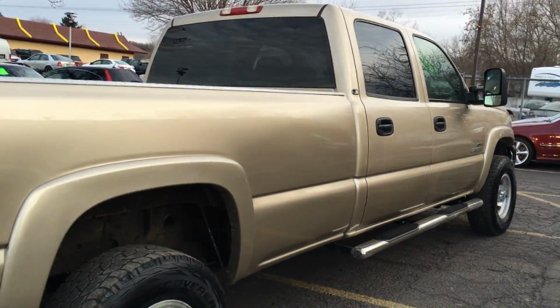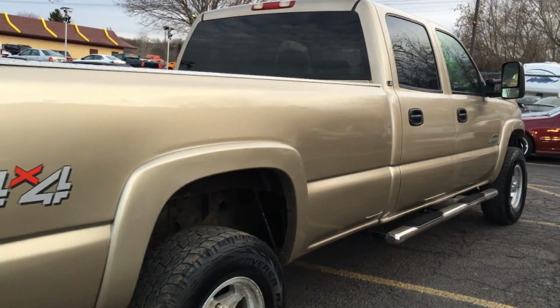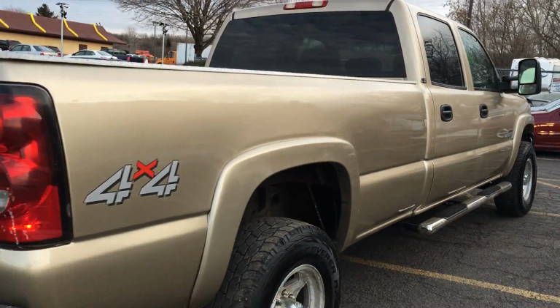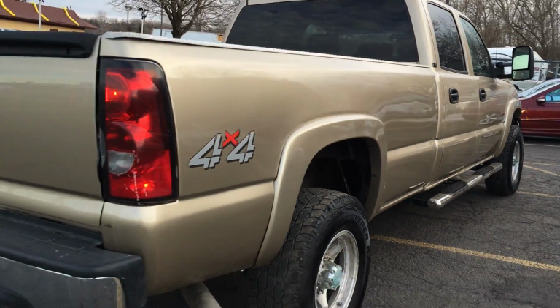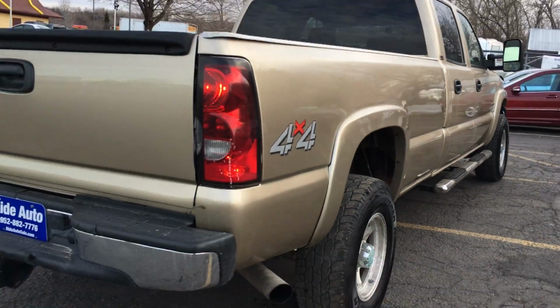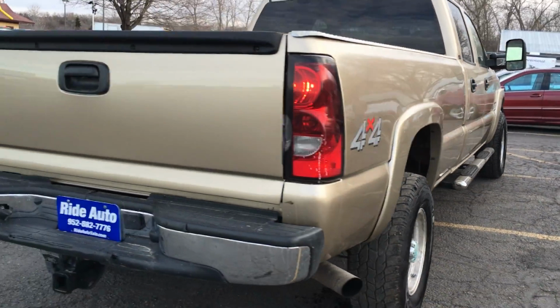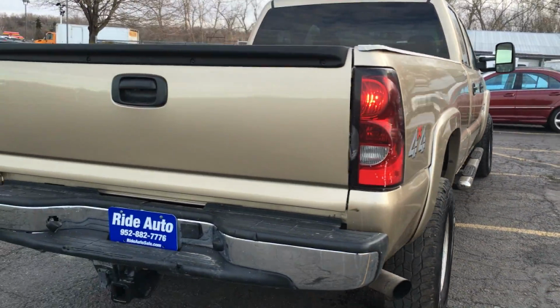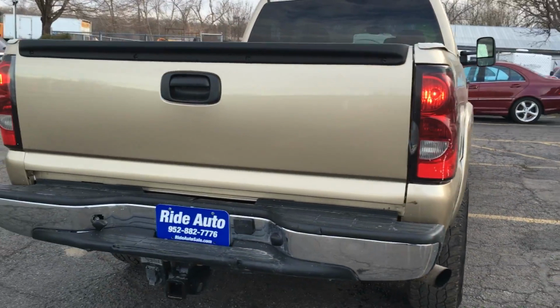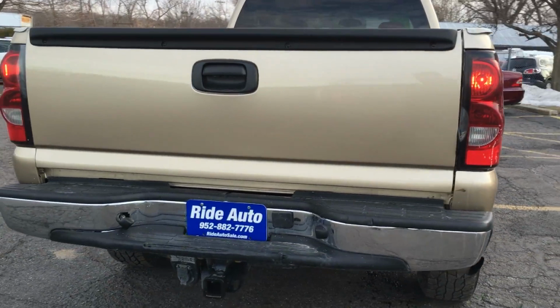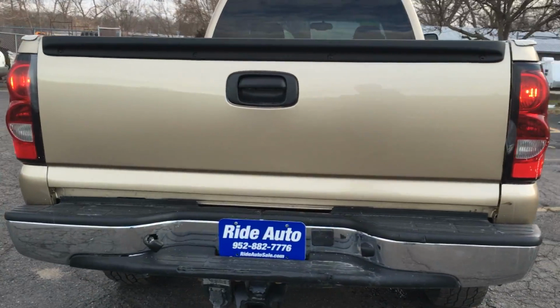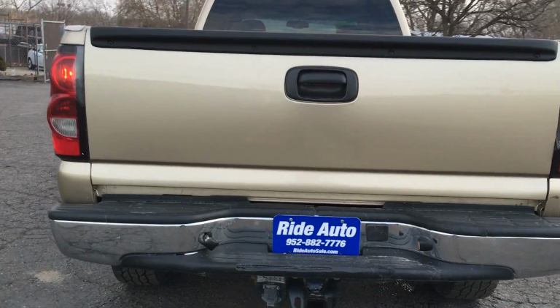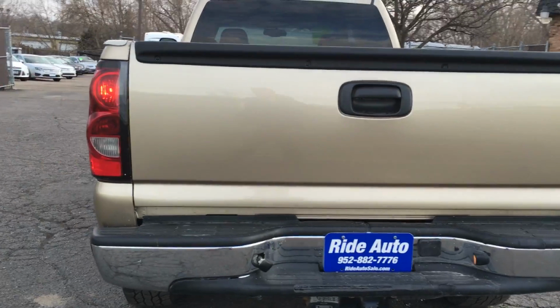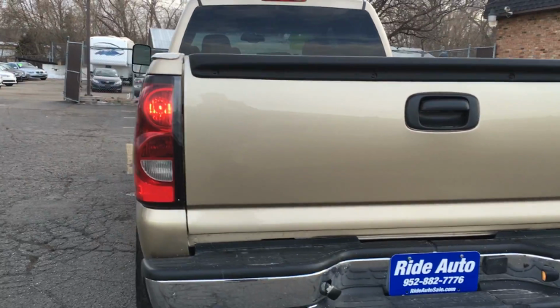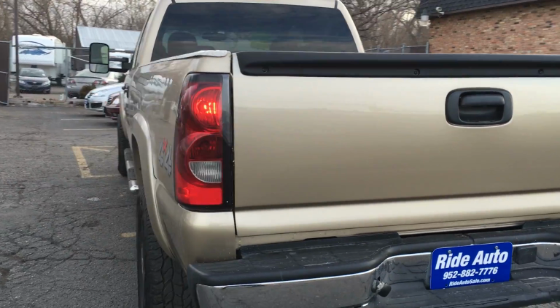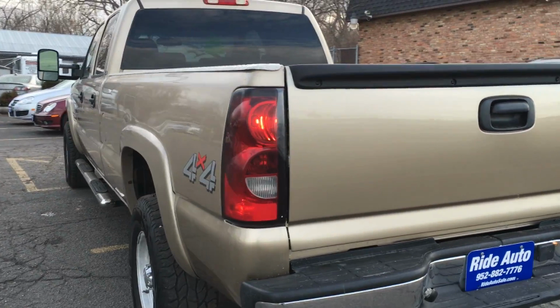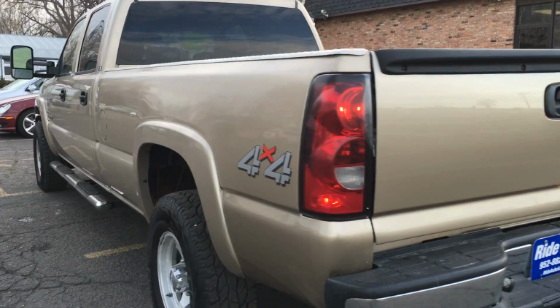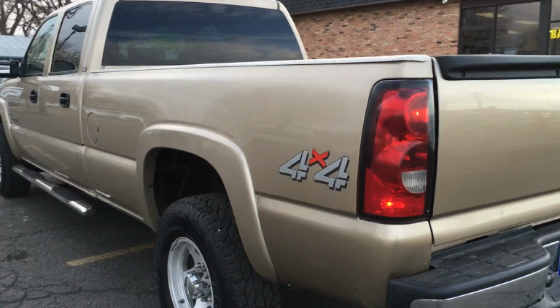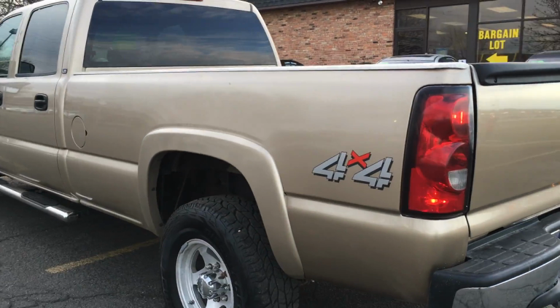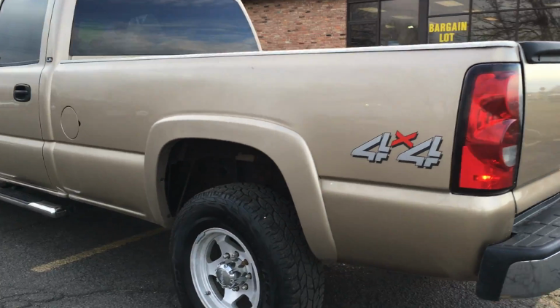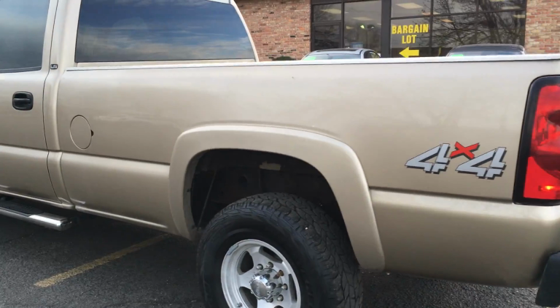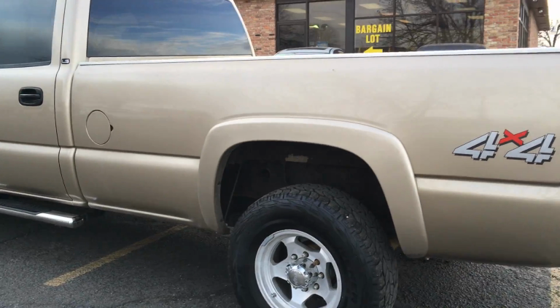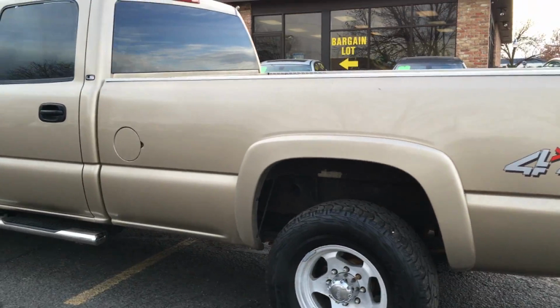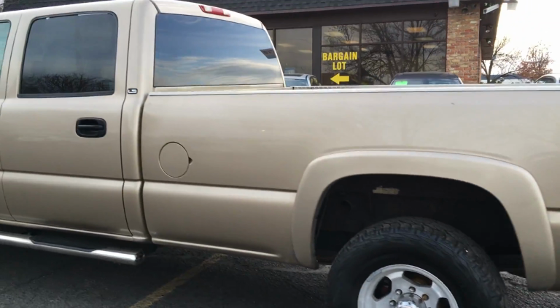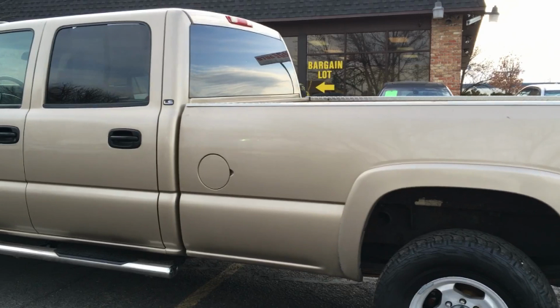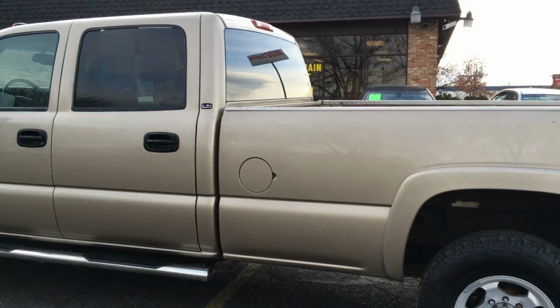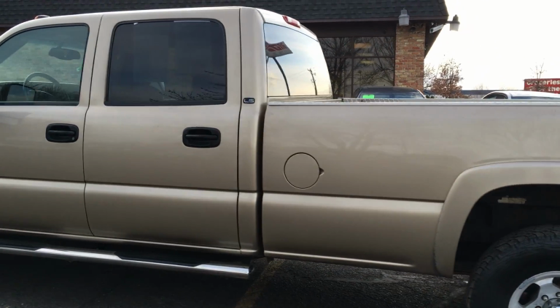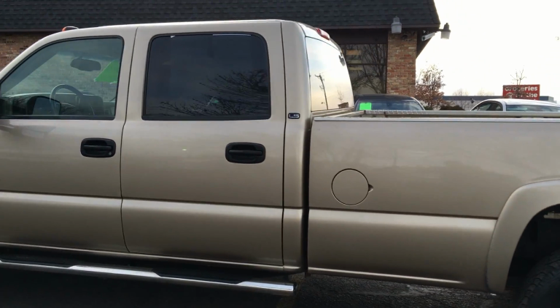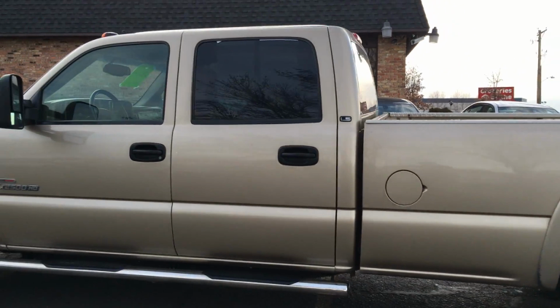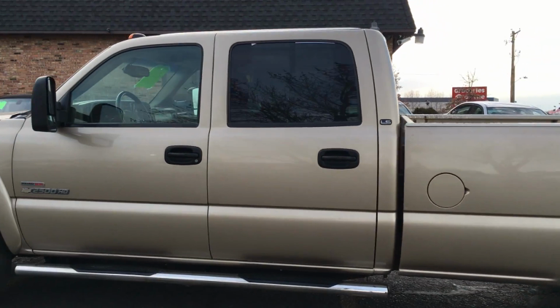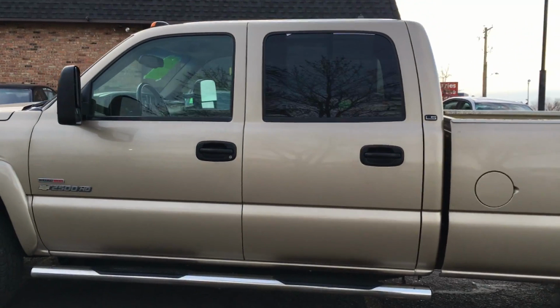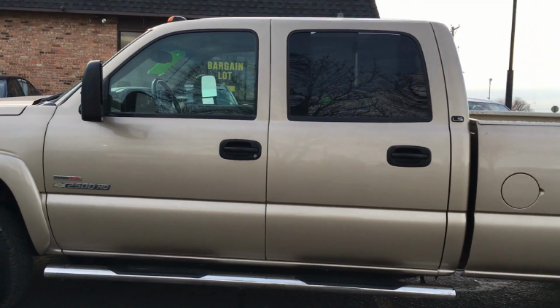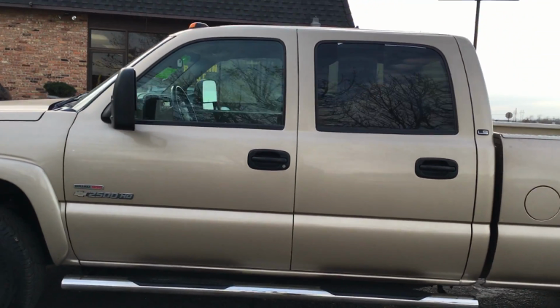This is a Montana truck — there's absolutely no rust on this truck. It has a trailer tow package, factory tinted glass, factory painted-to-match fender flares, aftermarket mag wheels, chrome running boards, and telescopic towing mirrors.